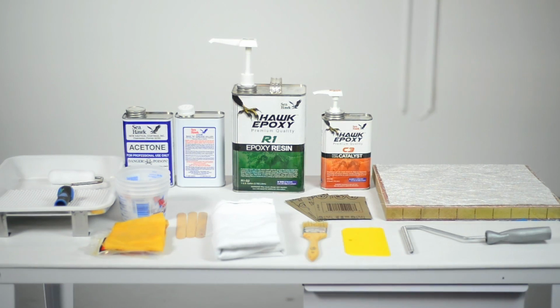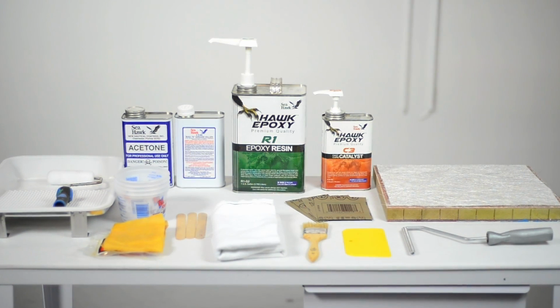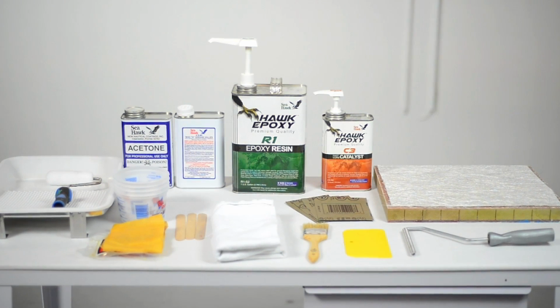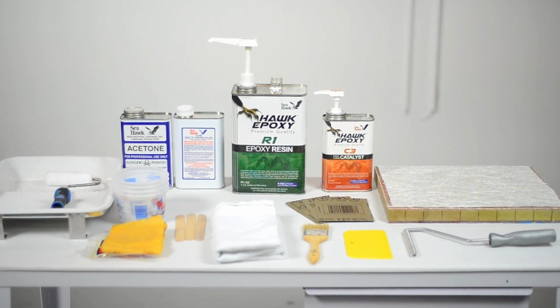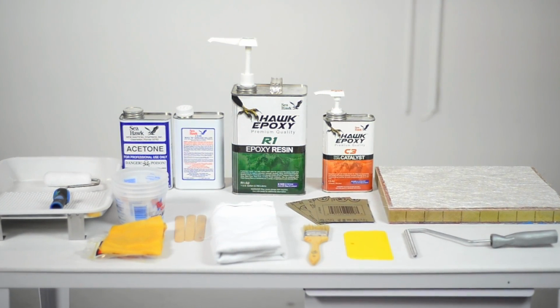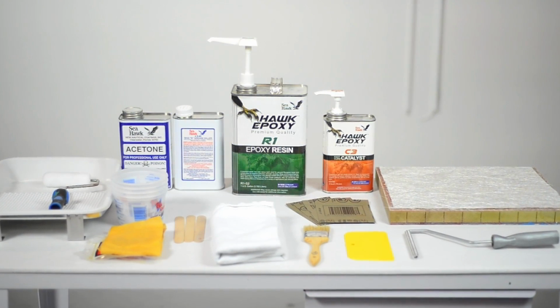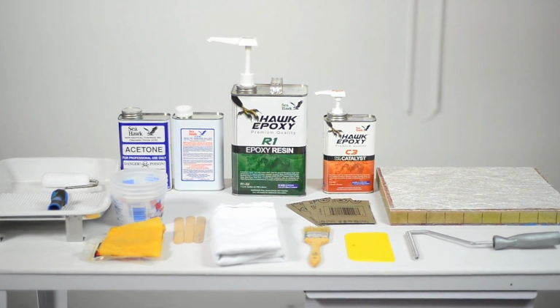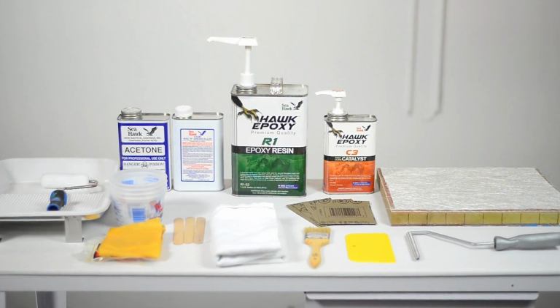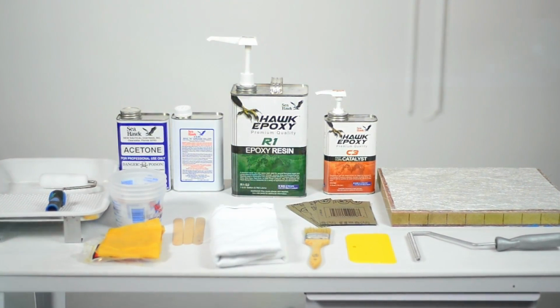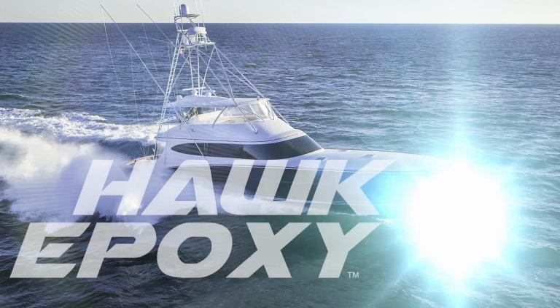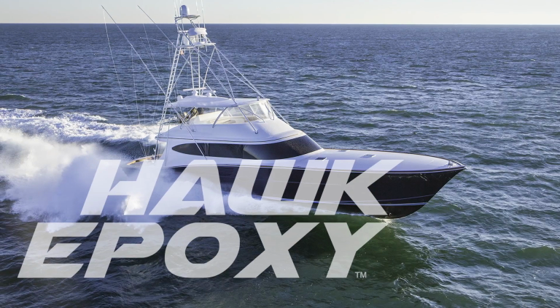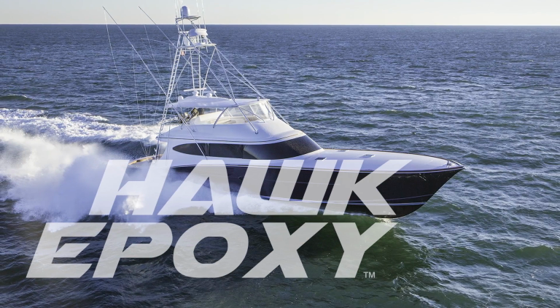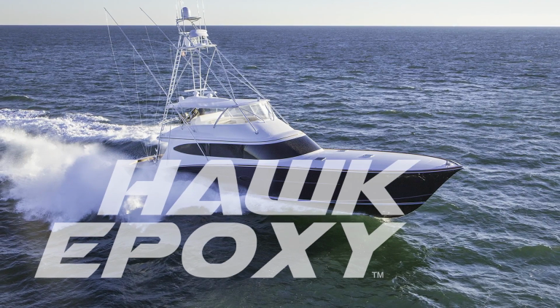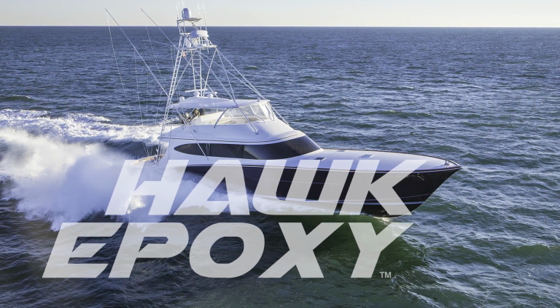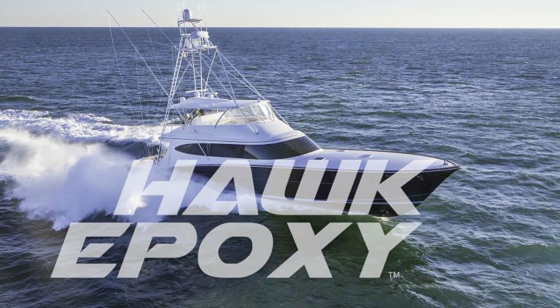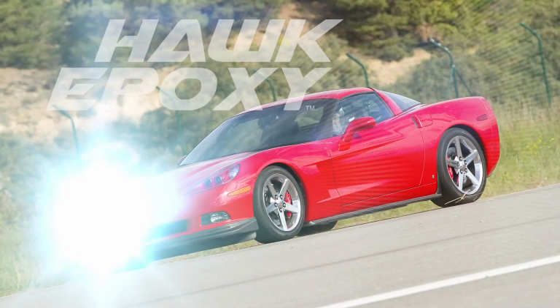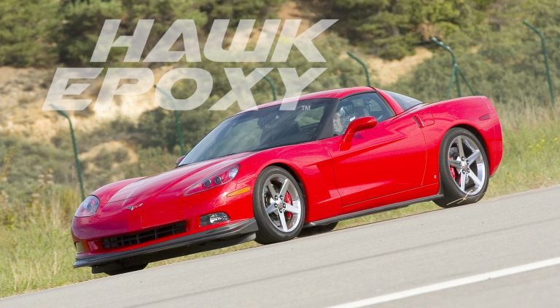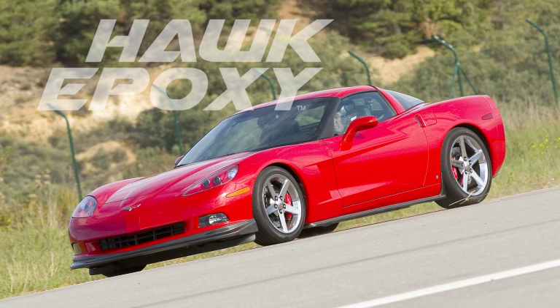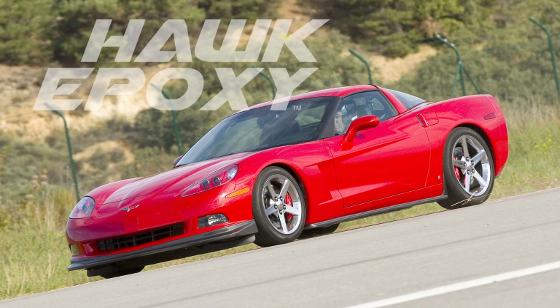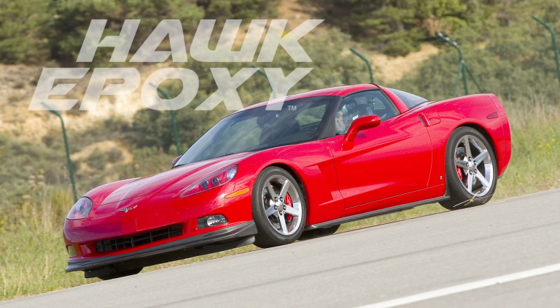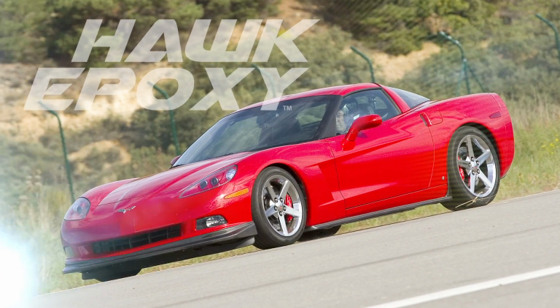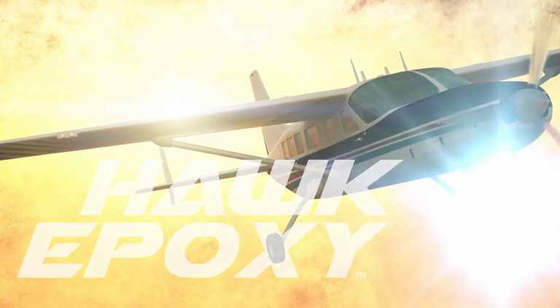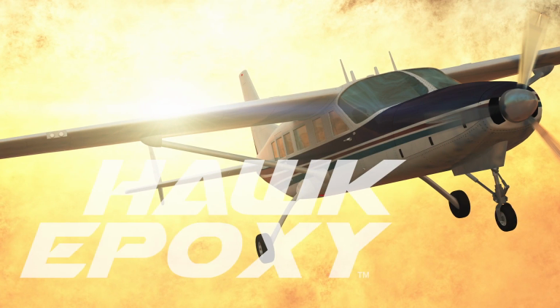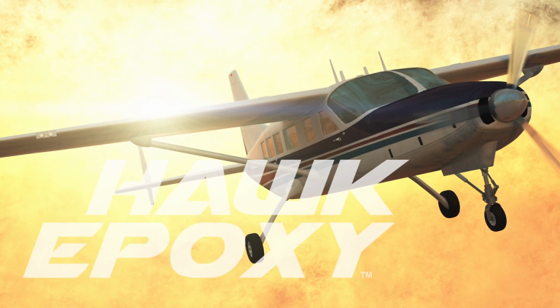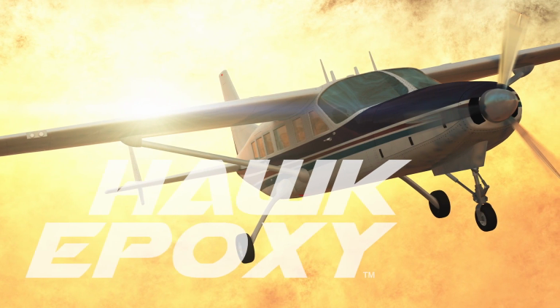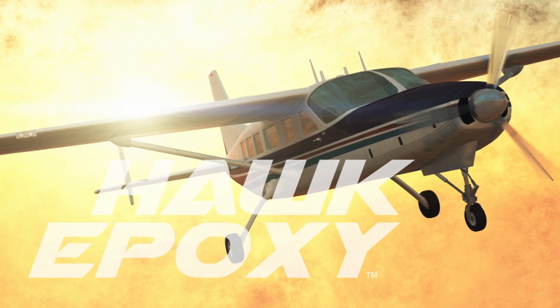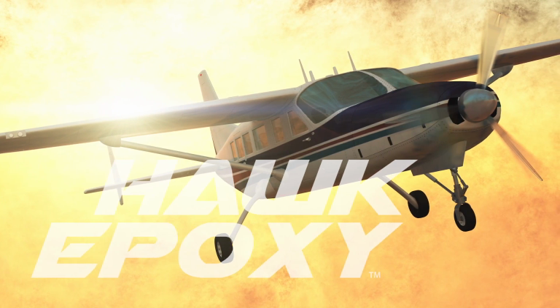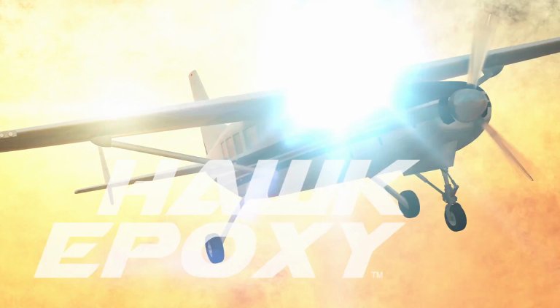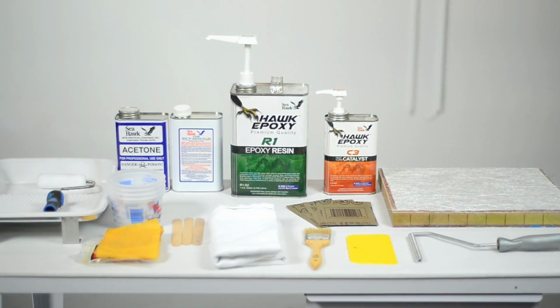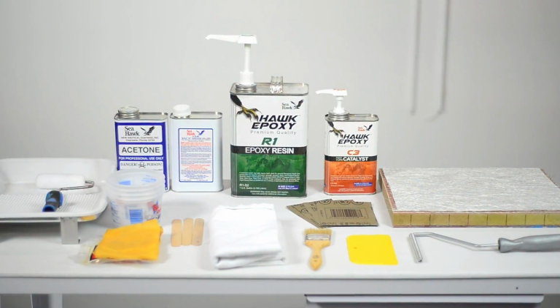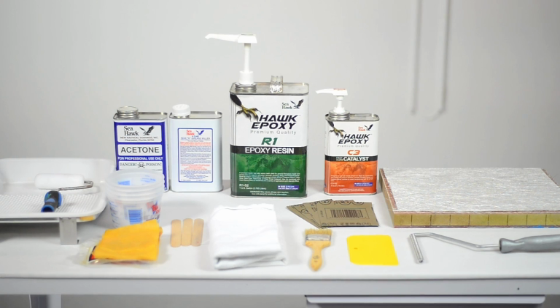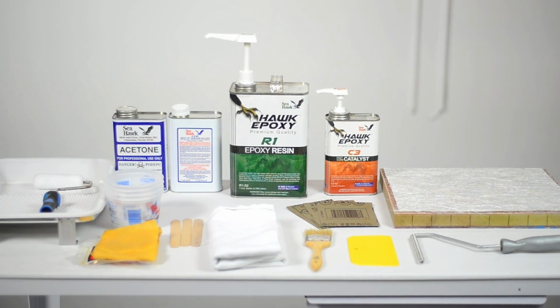Fiberglass cloth, mat, bi-axles, and cloth tapes are used for constructing boats, planes, cars, and many other commonly used items. It is also used to strengthen structures that have weak areas or repairing areas that have been damaged.